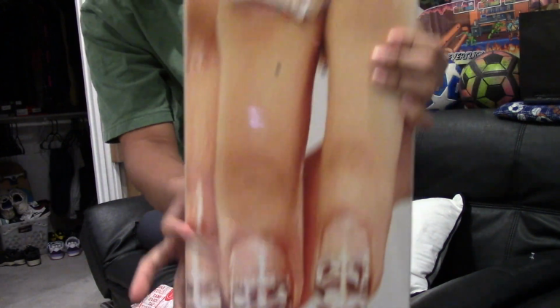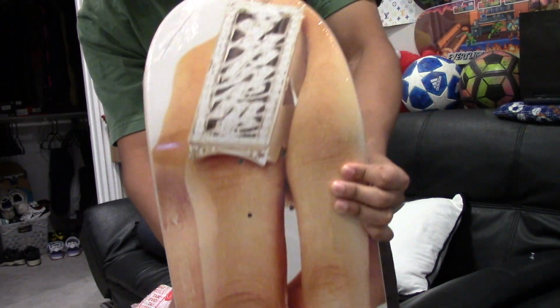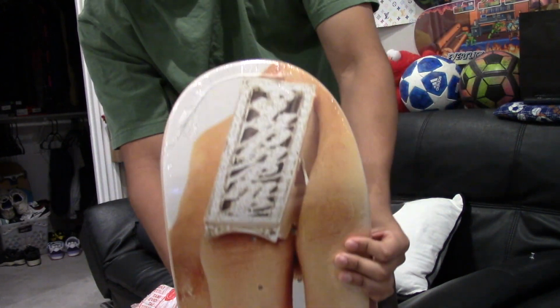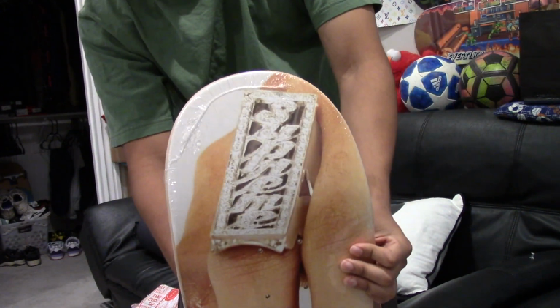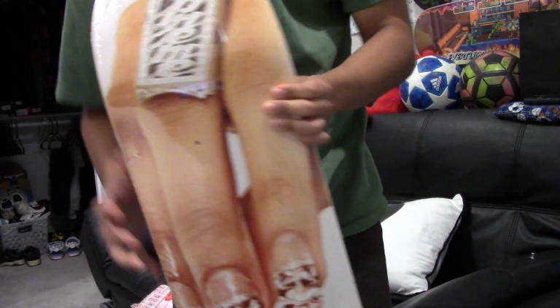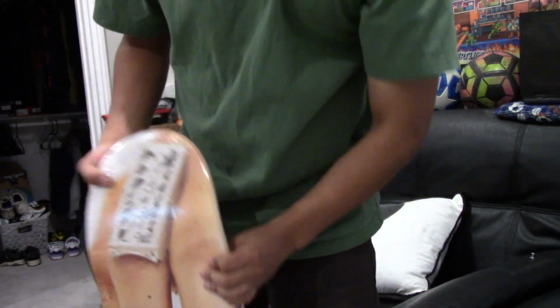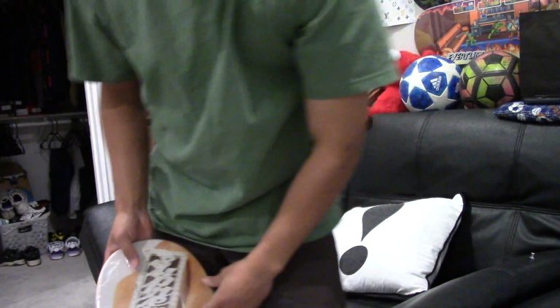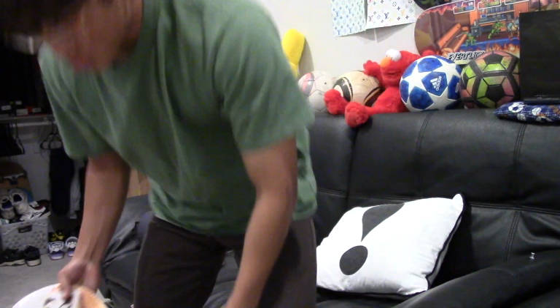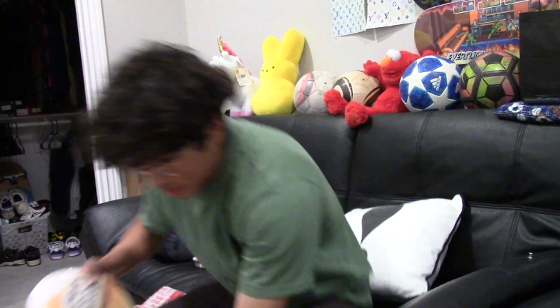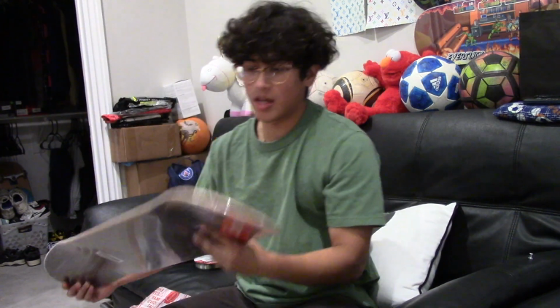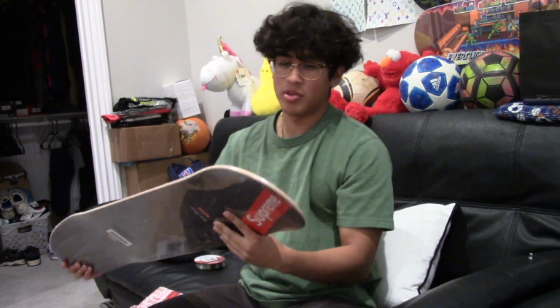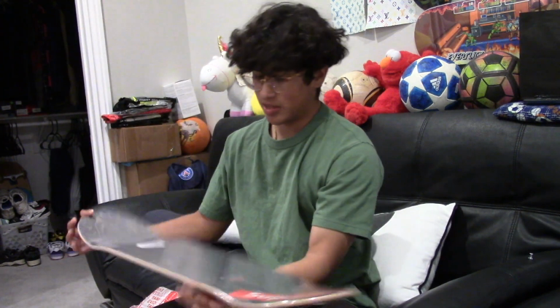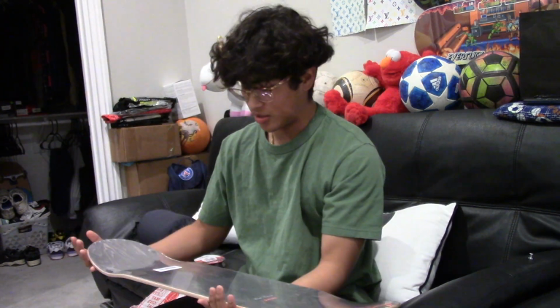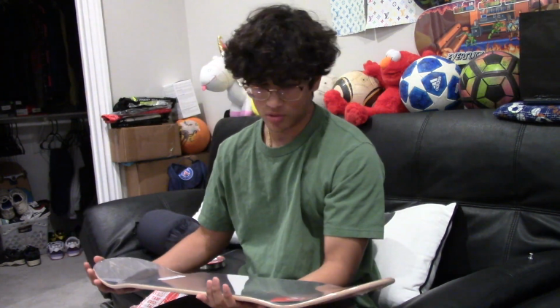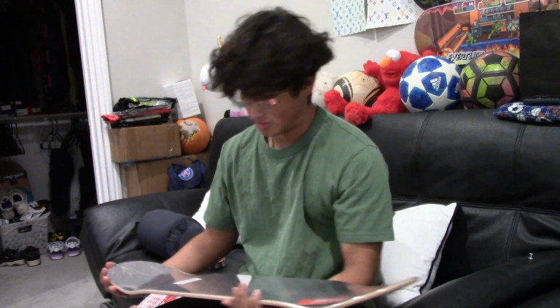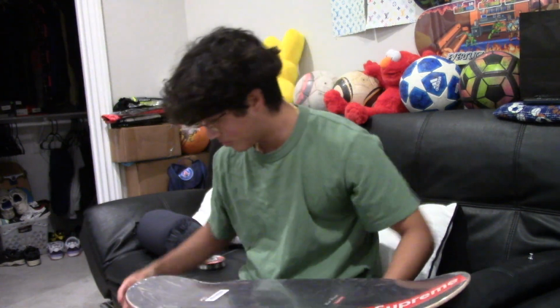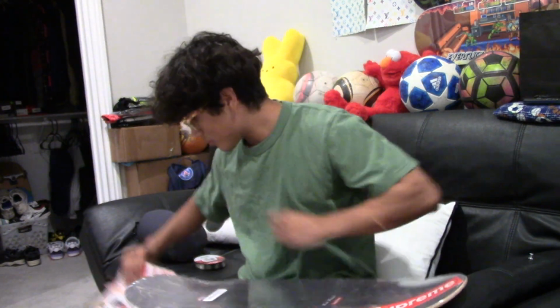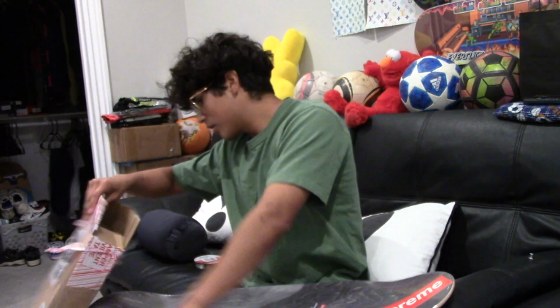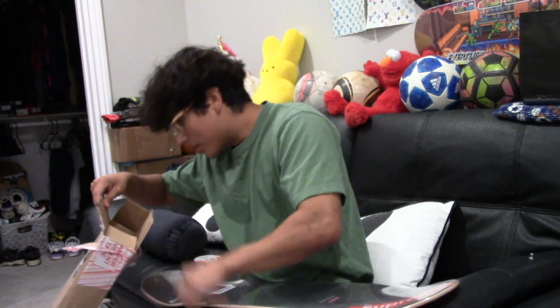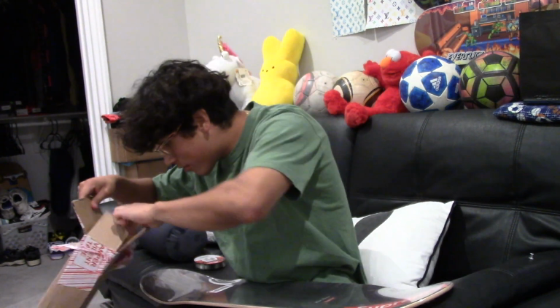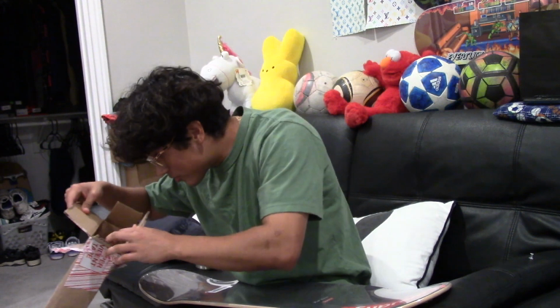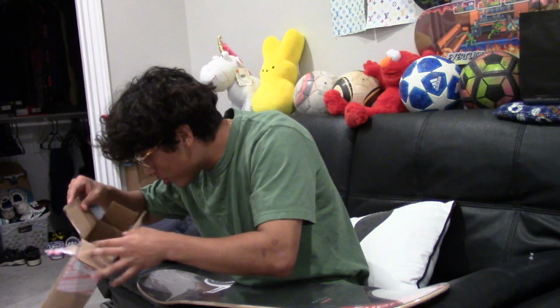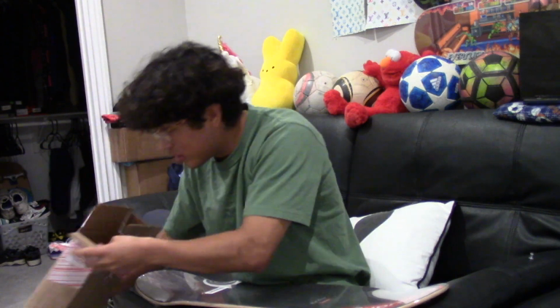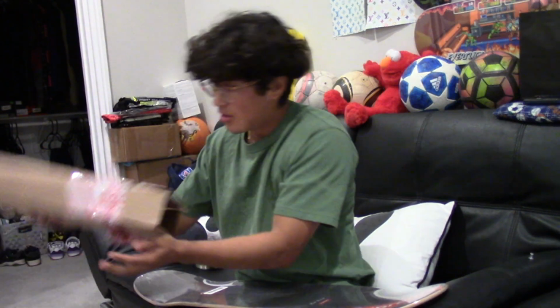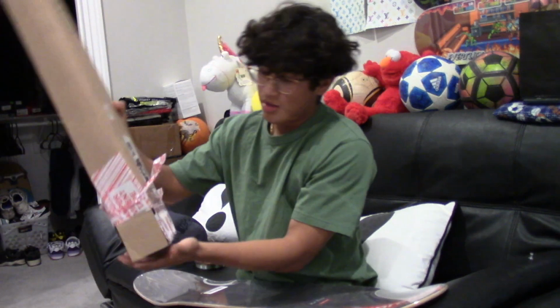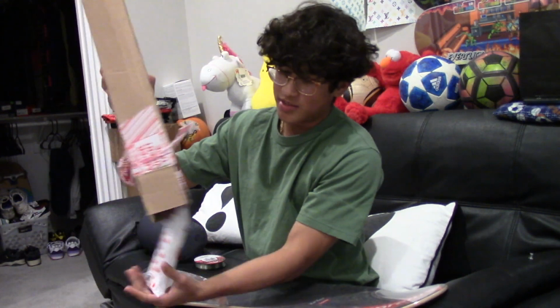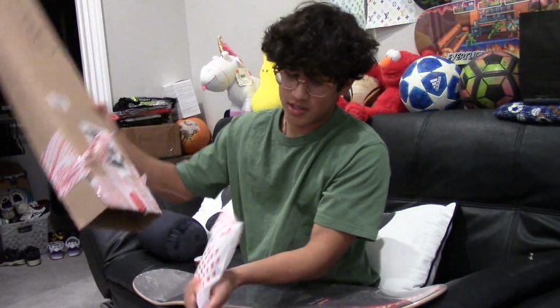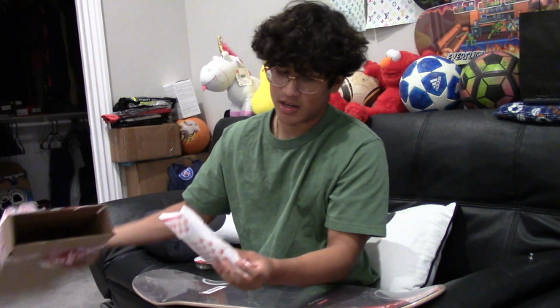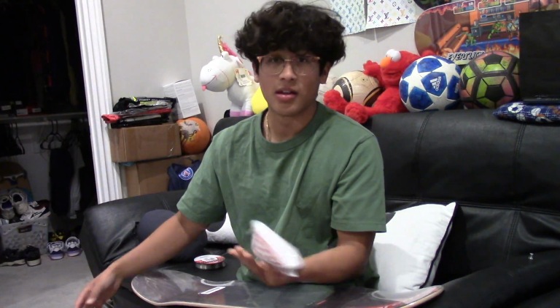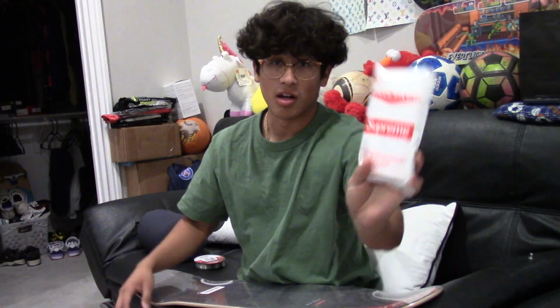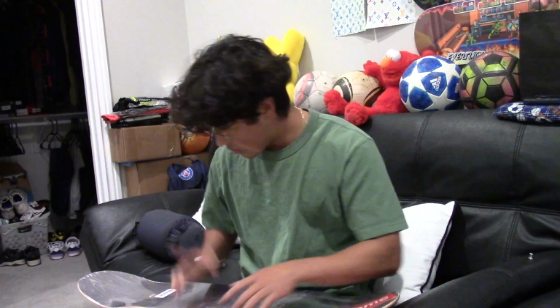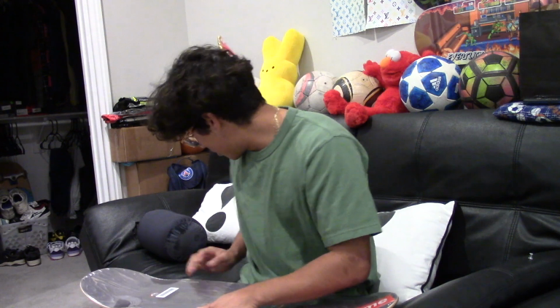Oh yes sir, it is the Cherry deck from Supreme. The Cherry deck was definitely the best deck that came out the whole first week, and probably the best deck that's going to come out in the whole season.